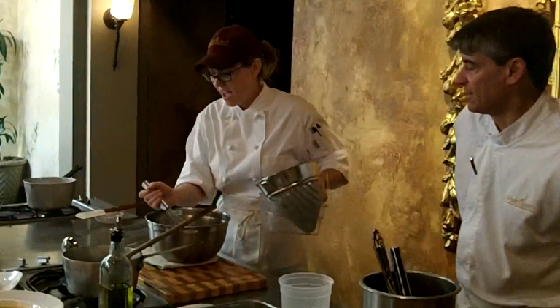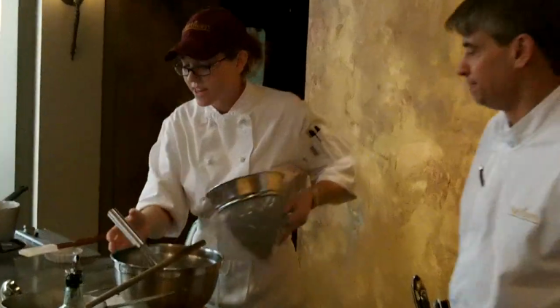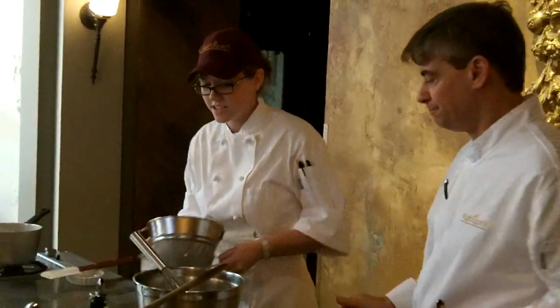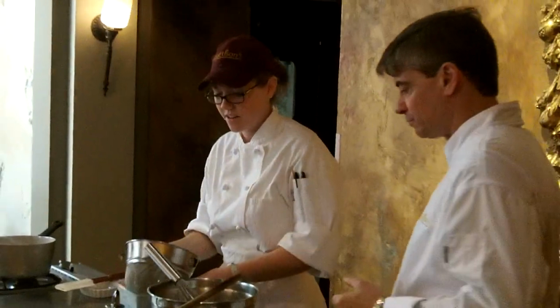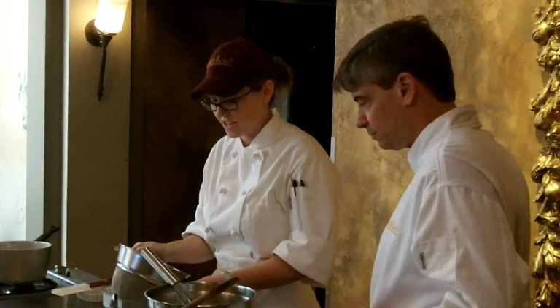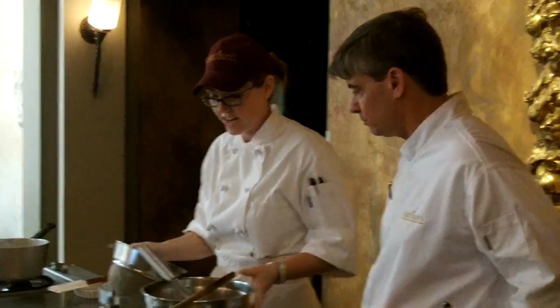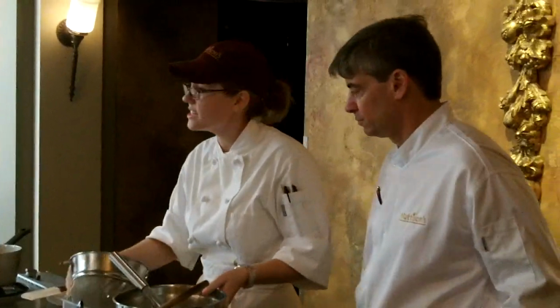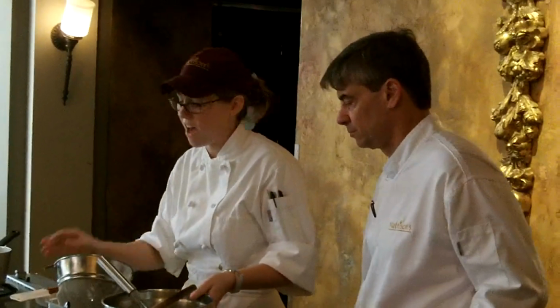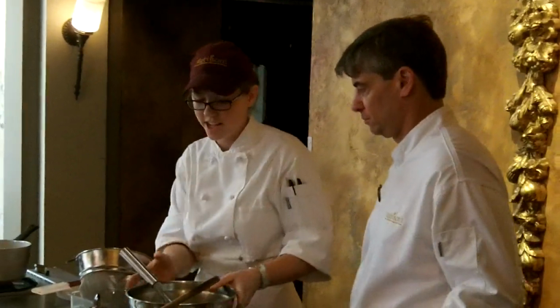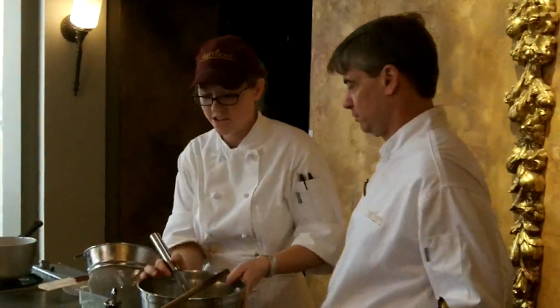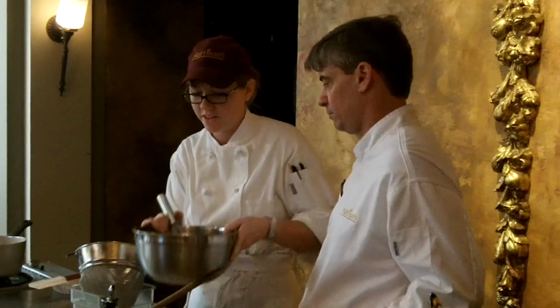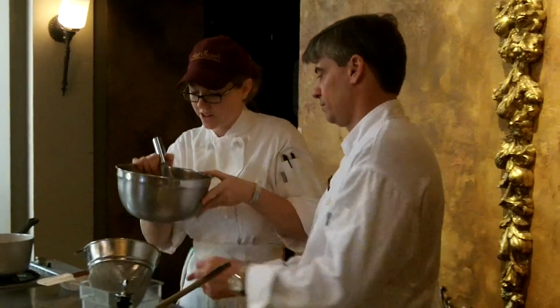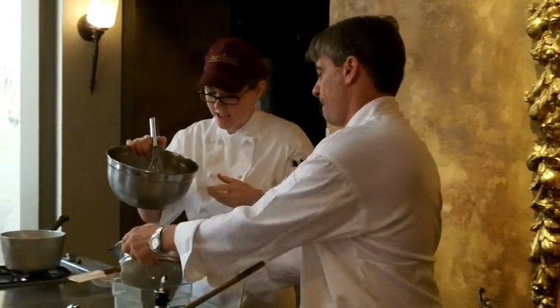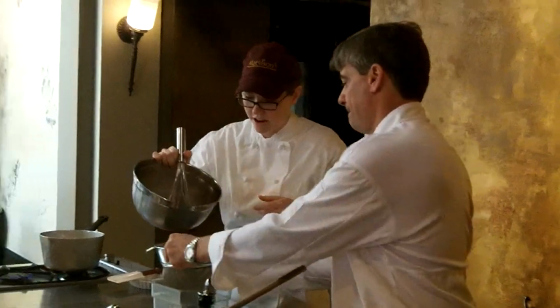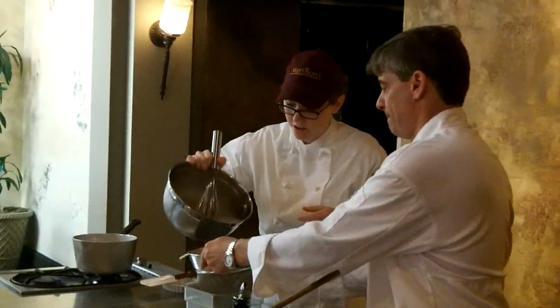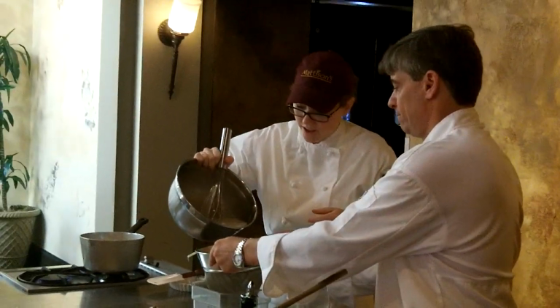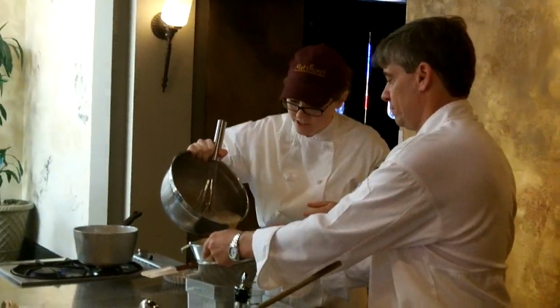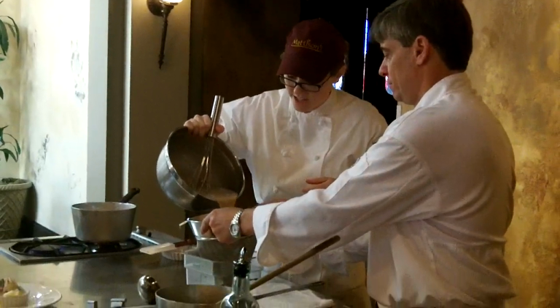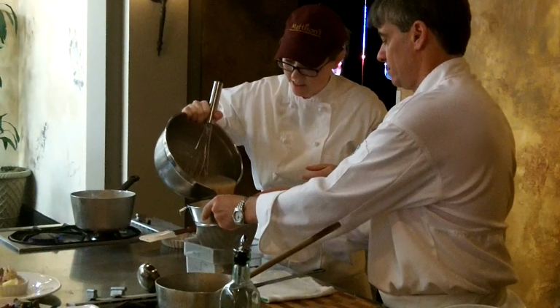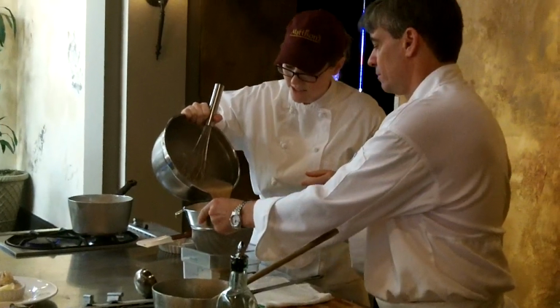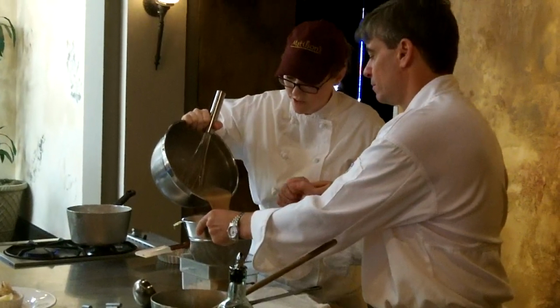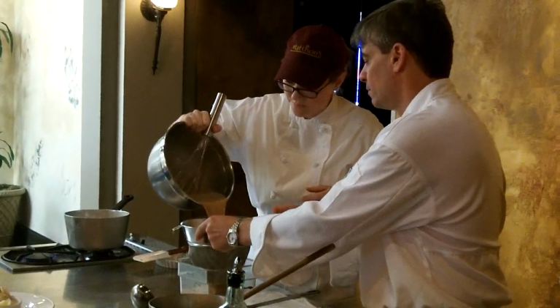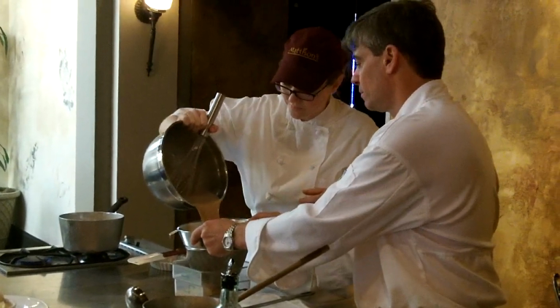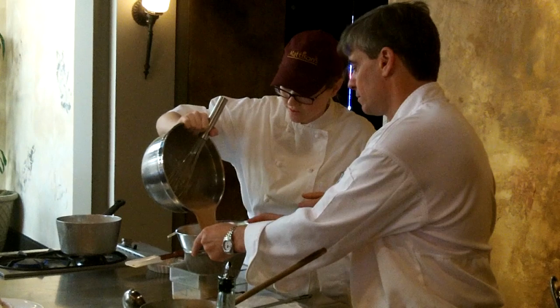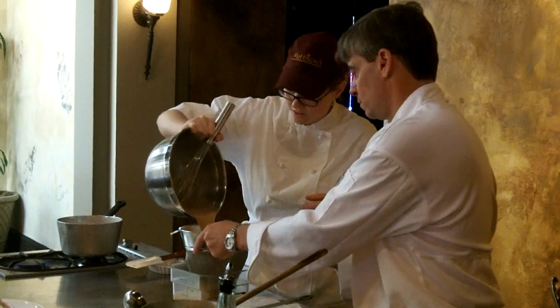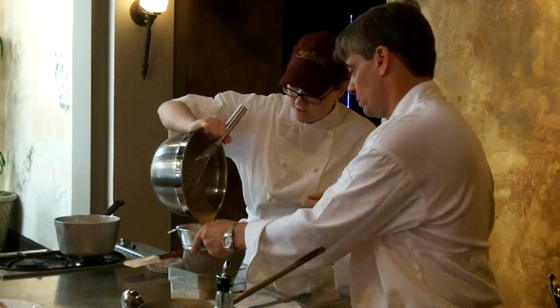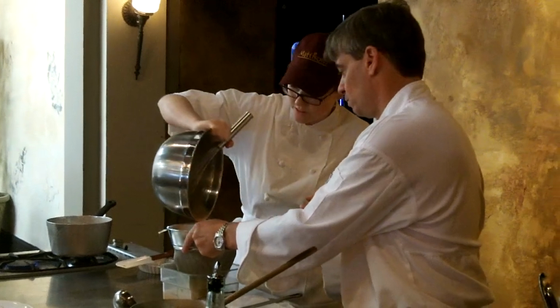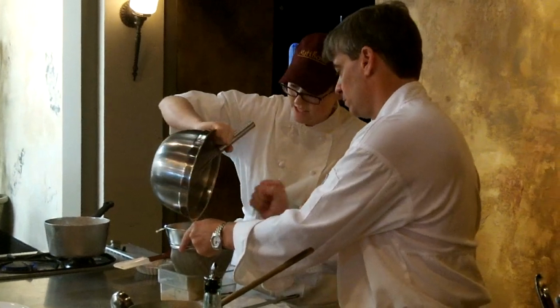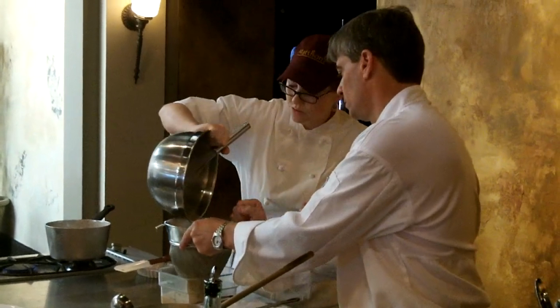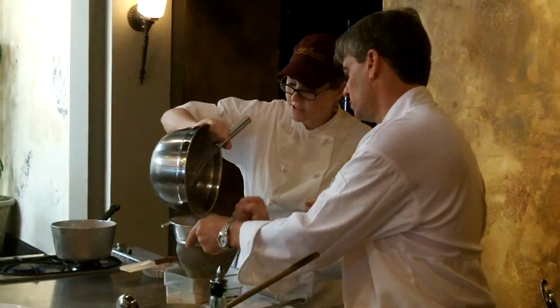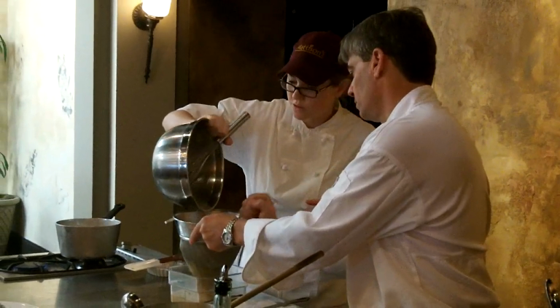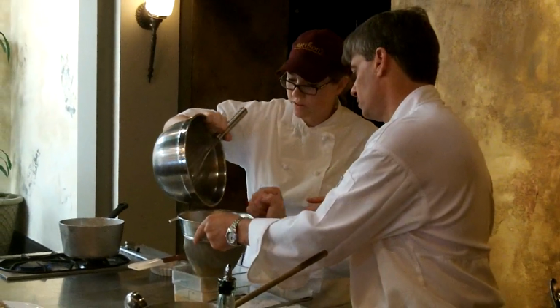And with any custard, we're going to strain it just on the off chance that you have a little cooked egg in there. It's also going to take out any lumps of that cinnamon. This is the key to a really smooth custard.